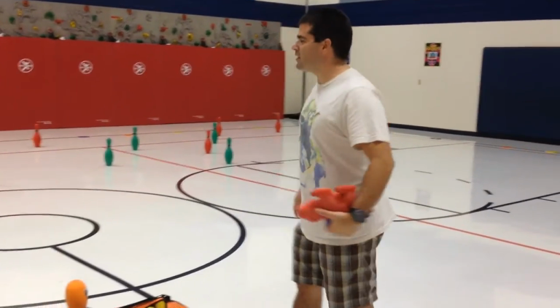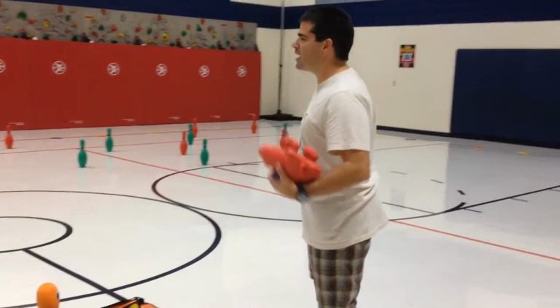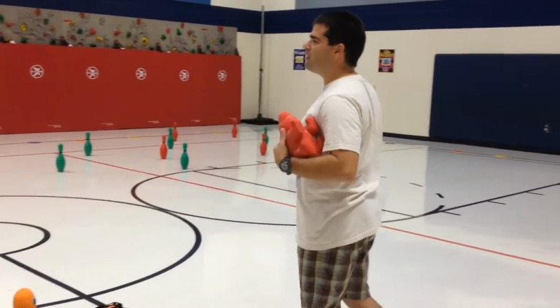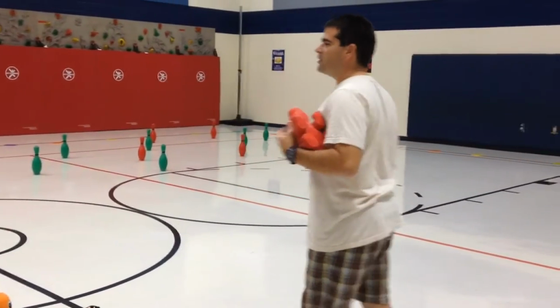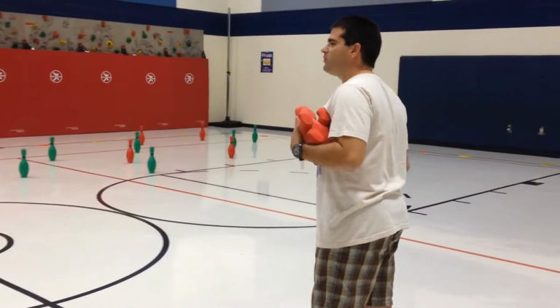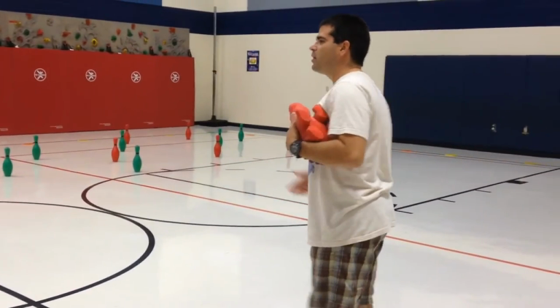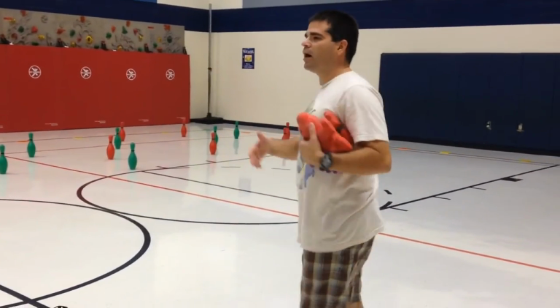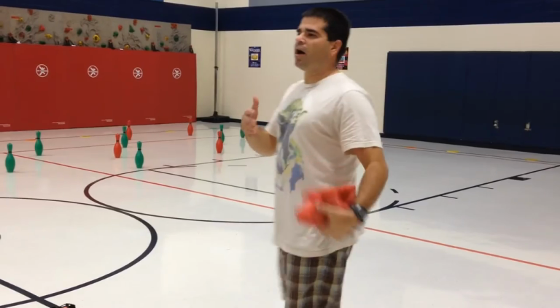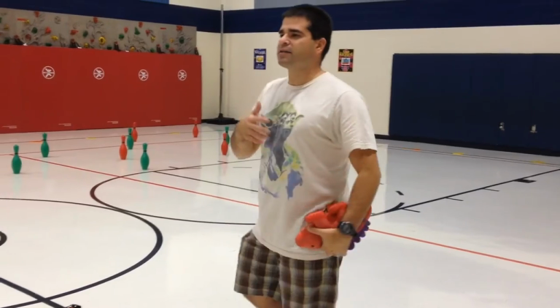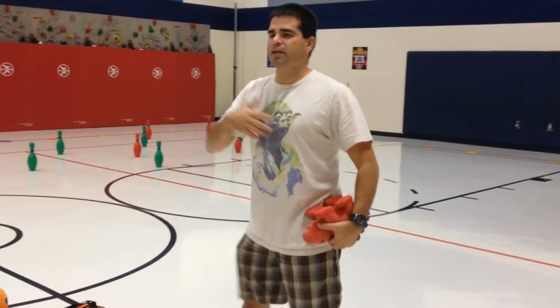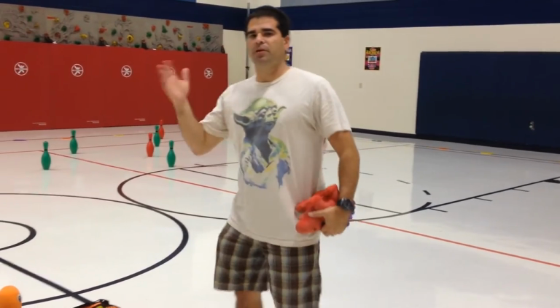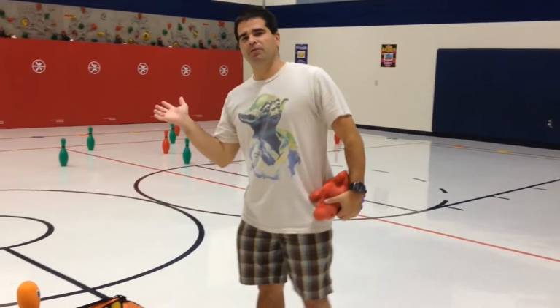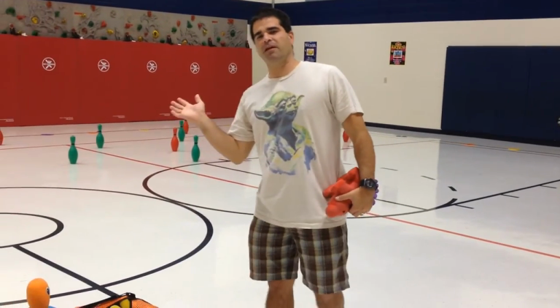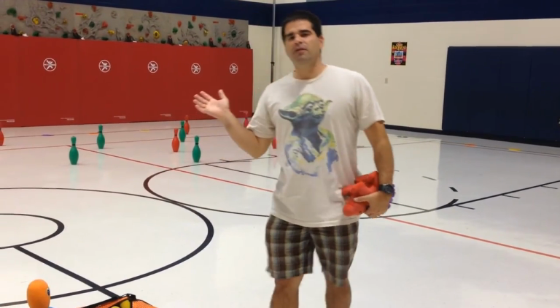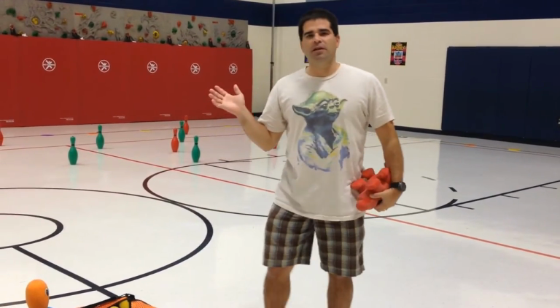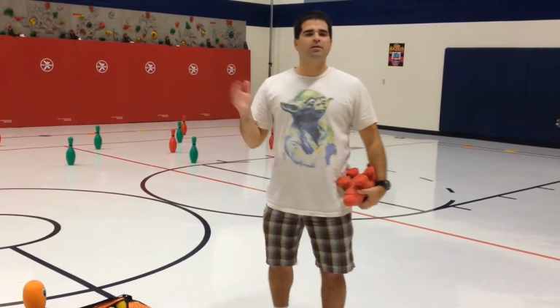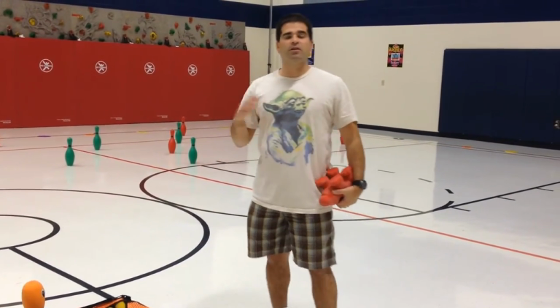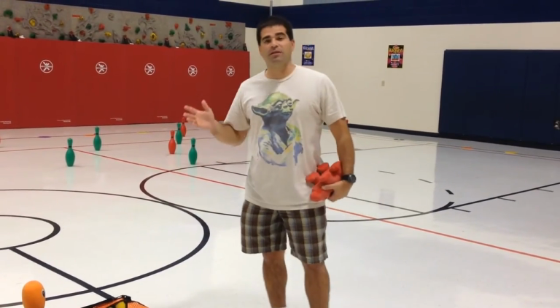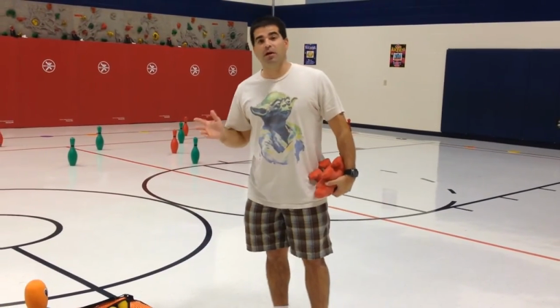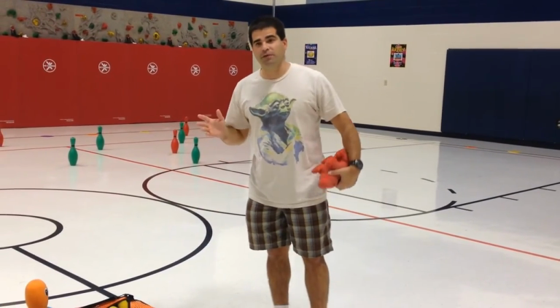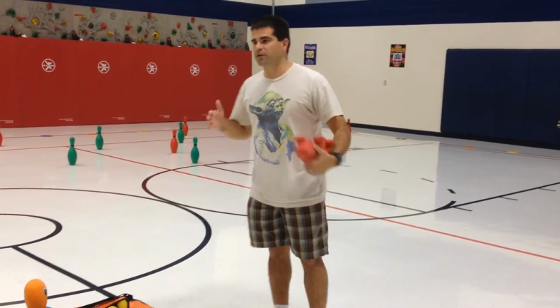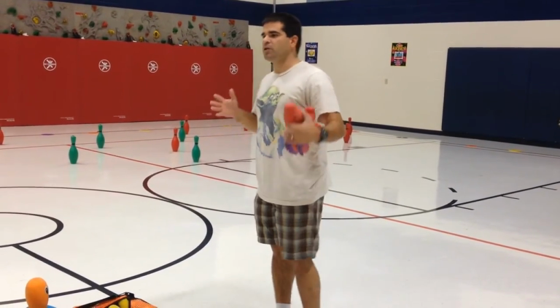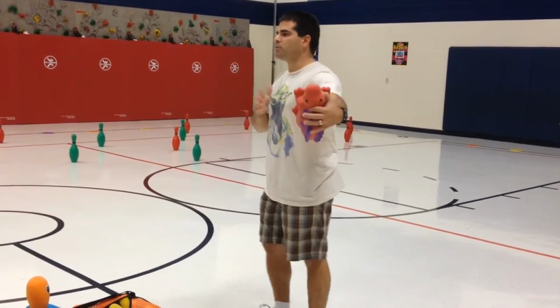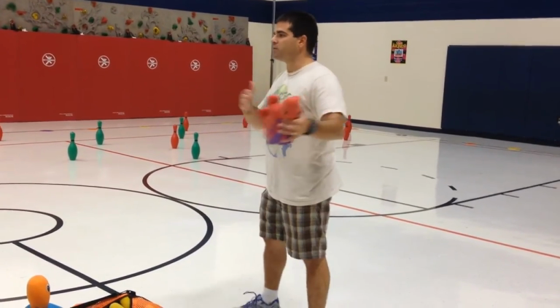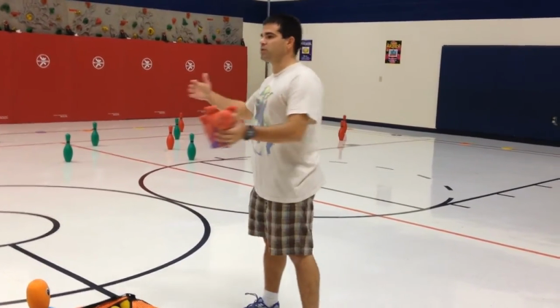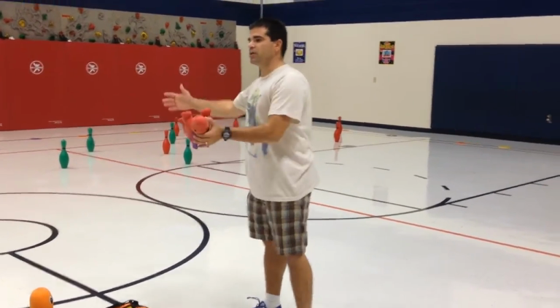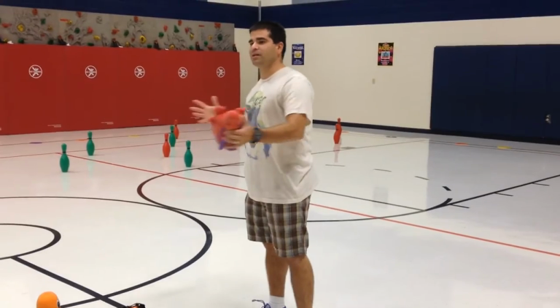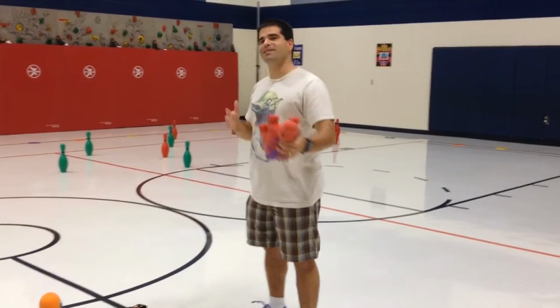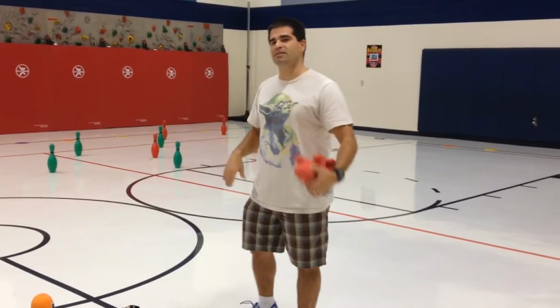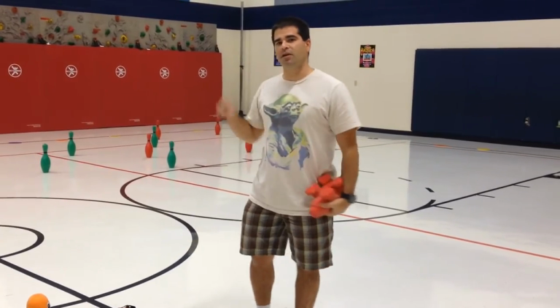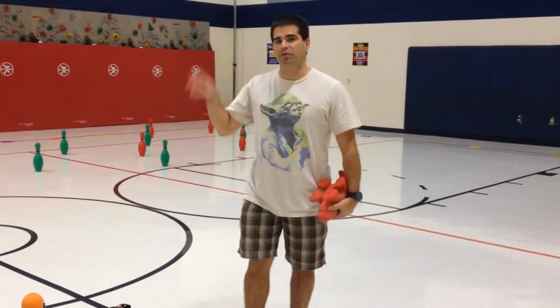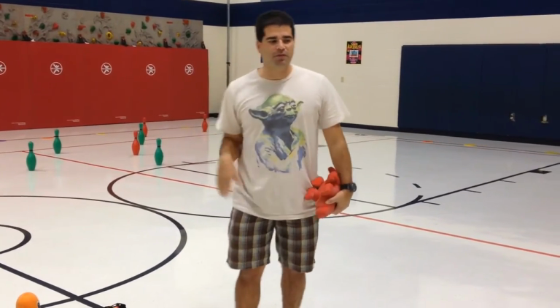This game we have played so far in second through fifth grade. You can easily do it with kindergarten and first graders too — you would probably just adjust the distance that they are throwing from.